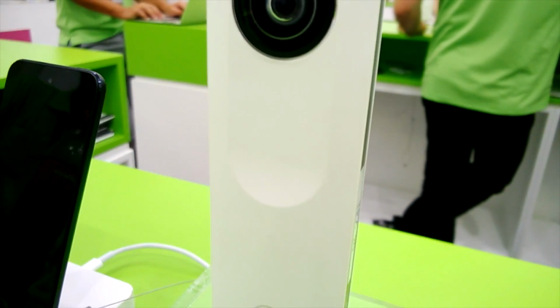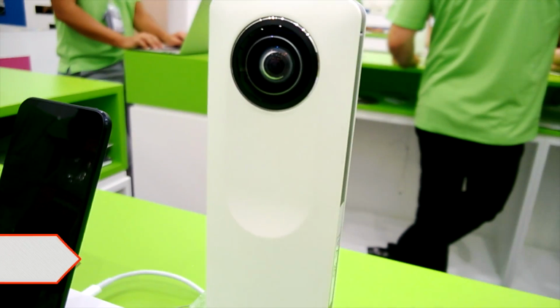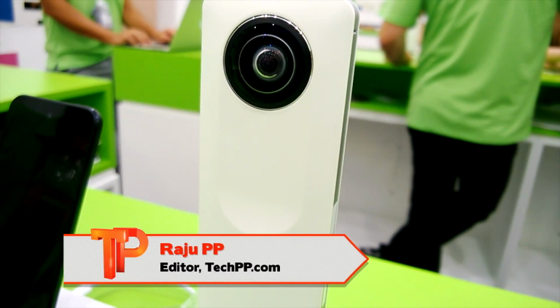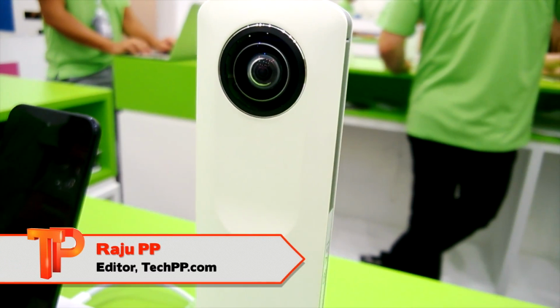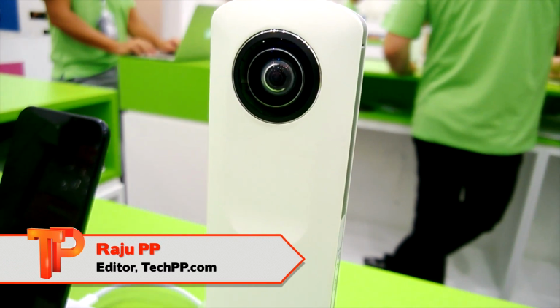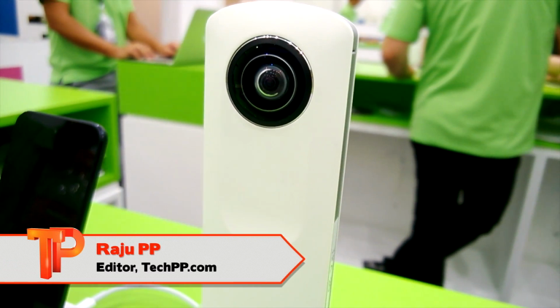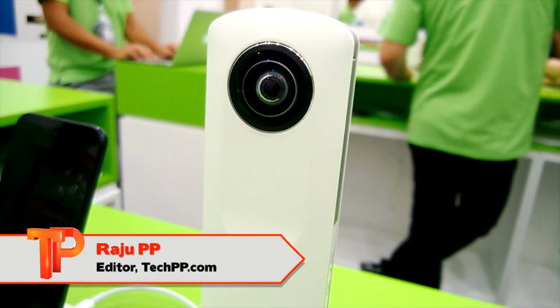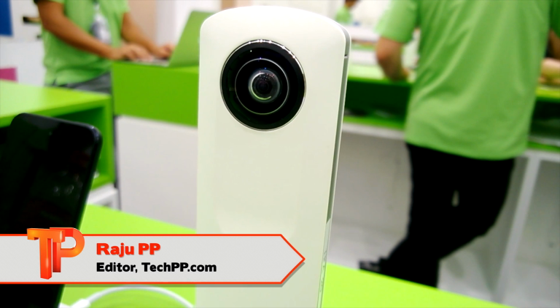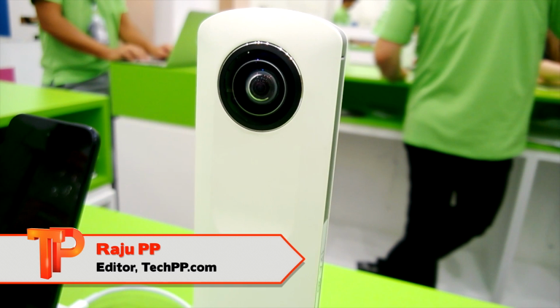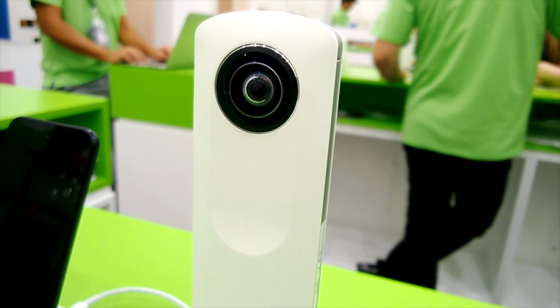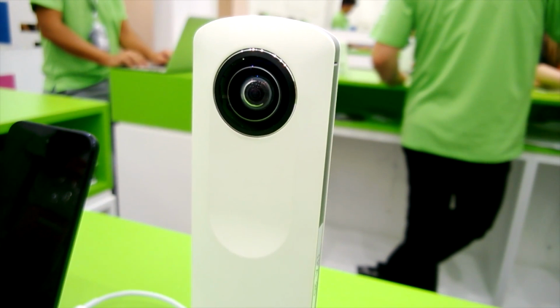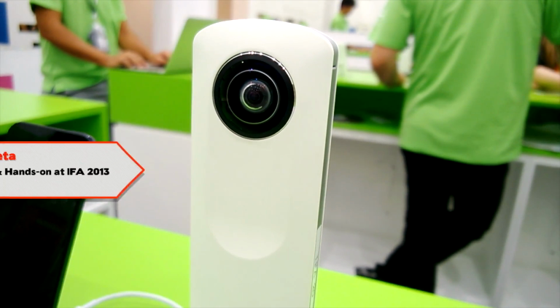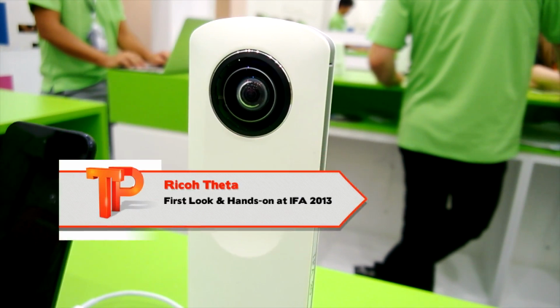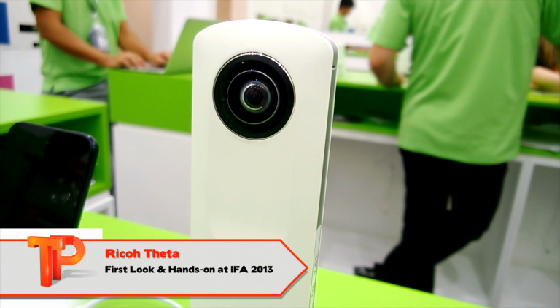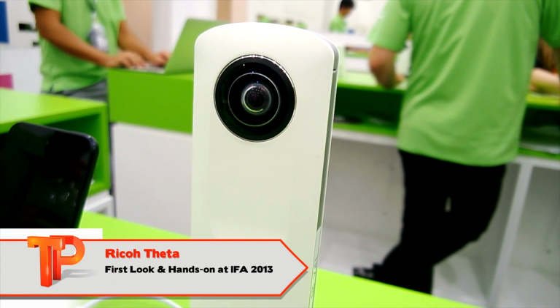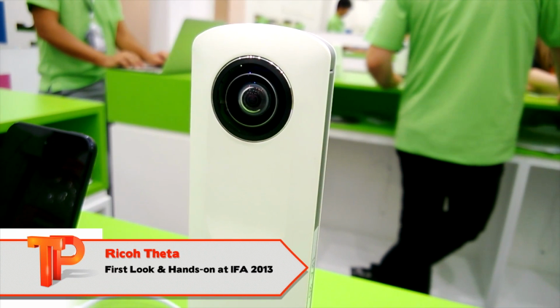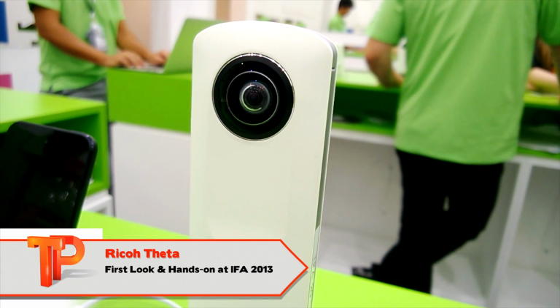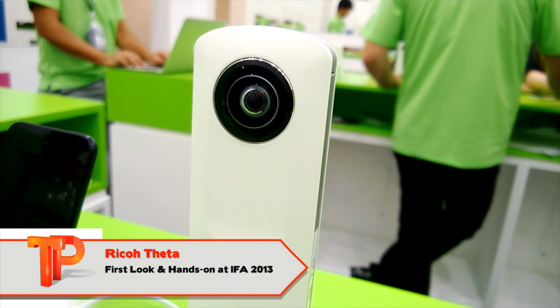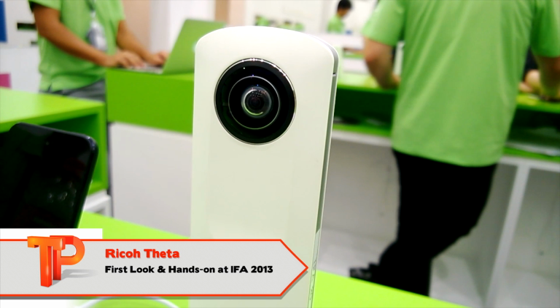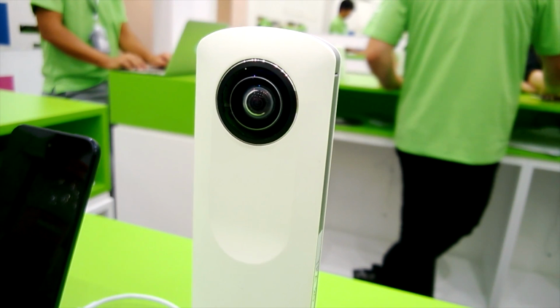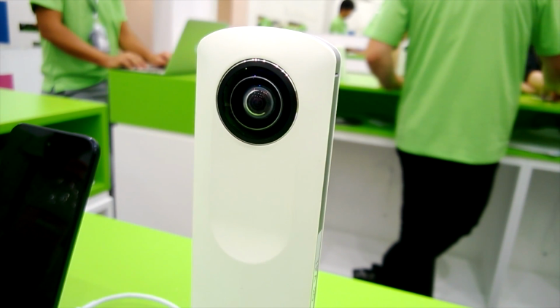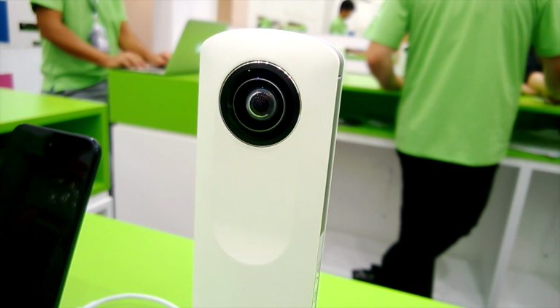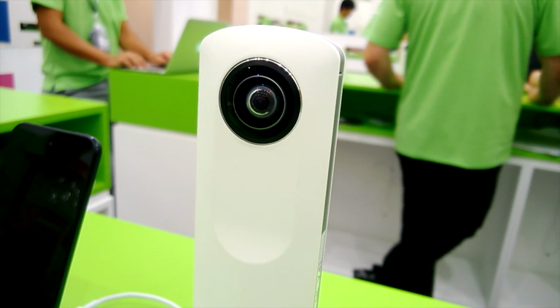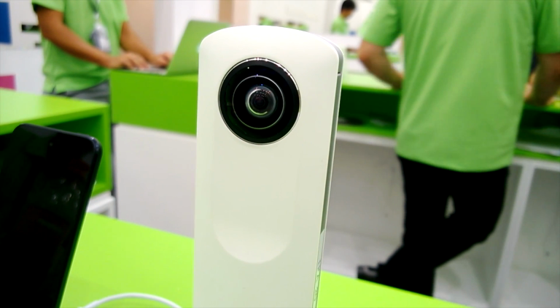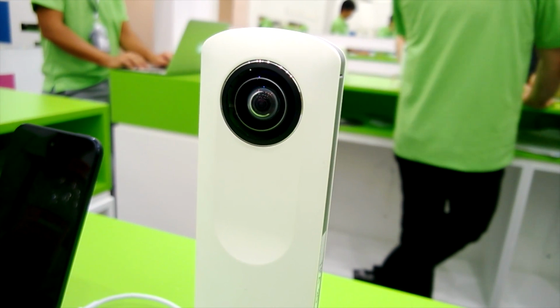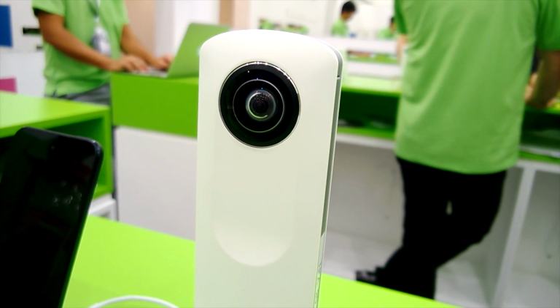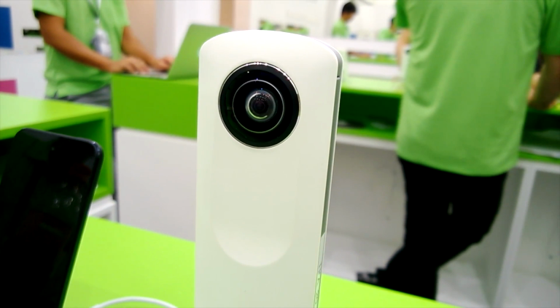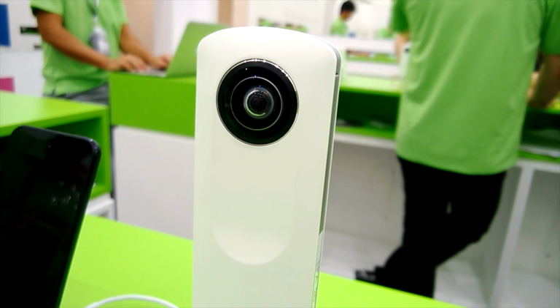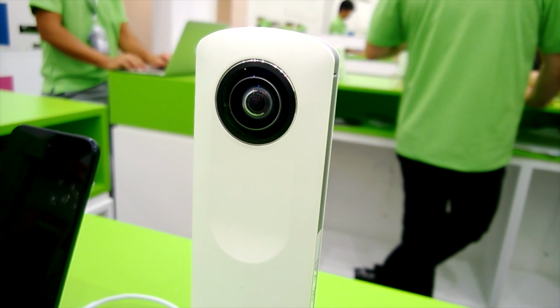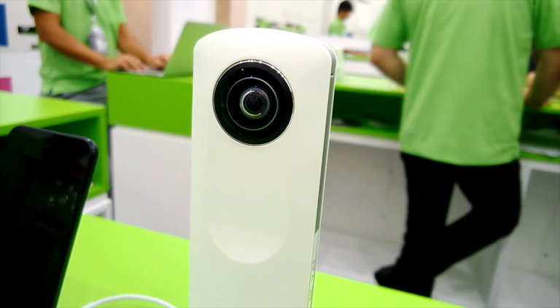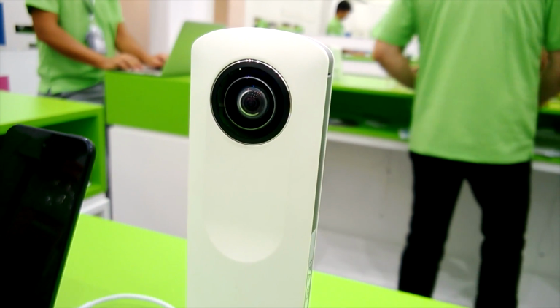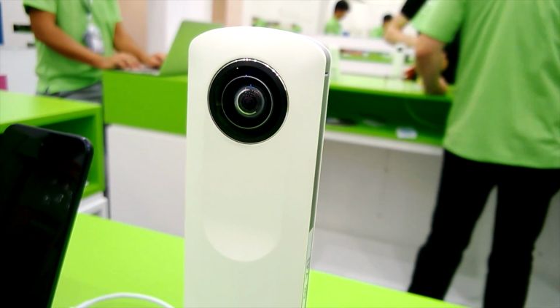Hey guys, this is Raju from TPB.com and today we are at the Ricoh booth in IFA 2013 where they have just announced a very interesting product. It's called Ricoh Theta. It's the first 360 degree camera.